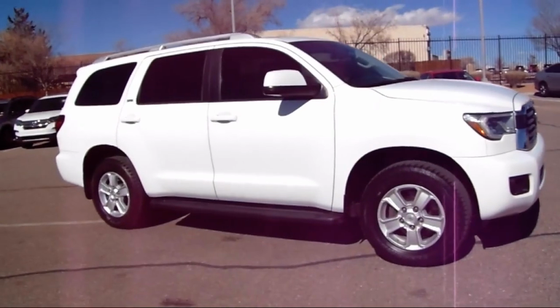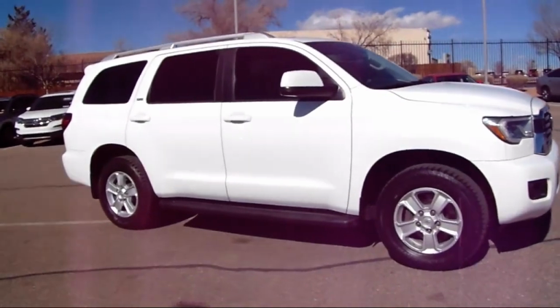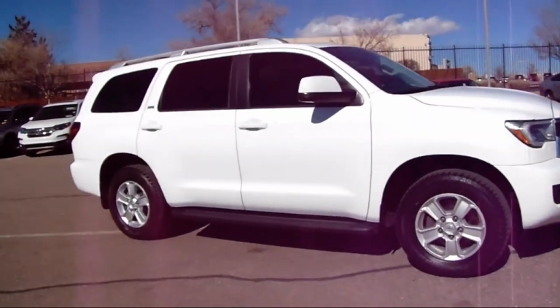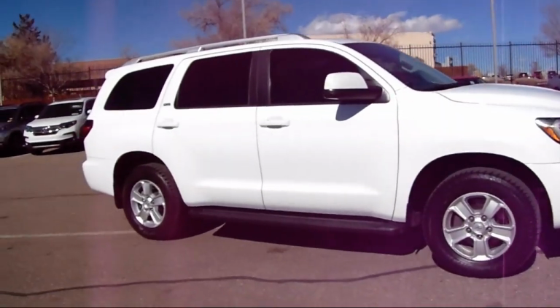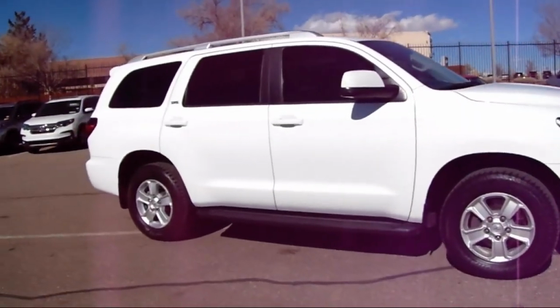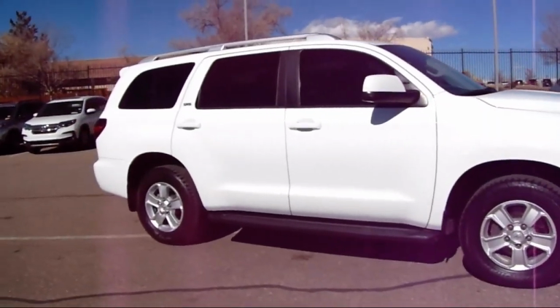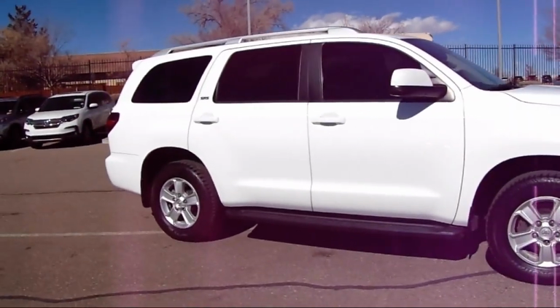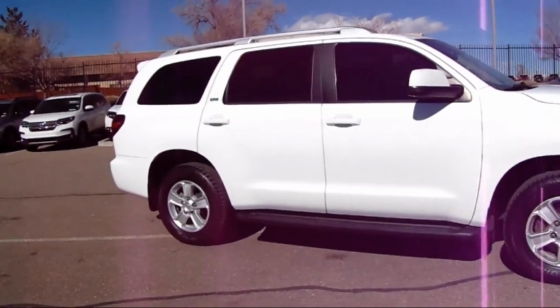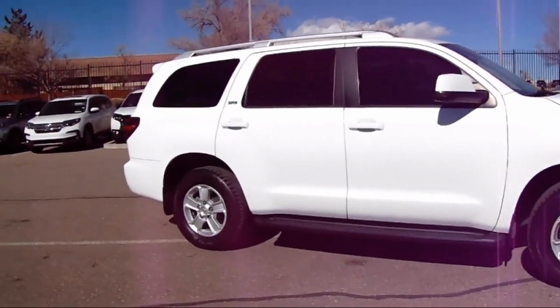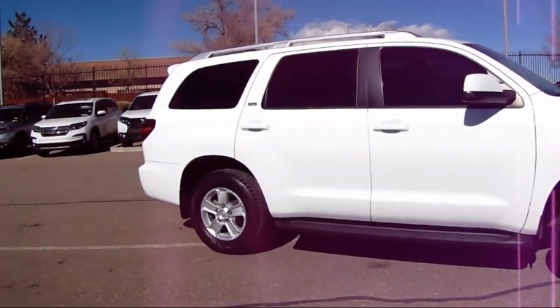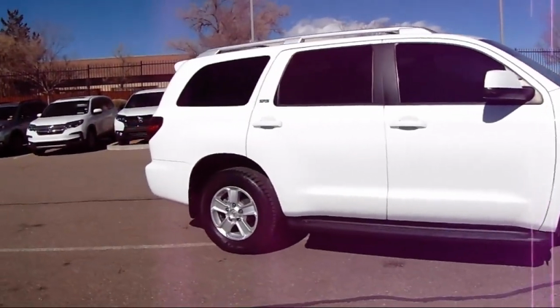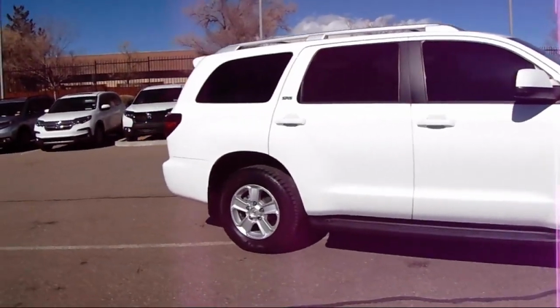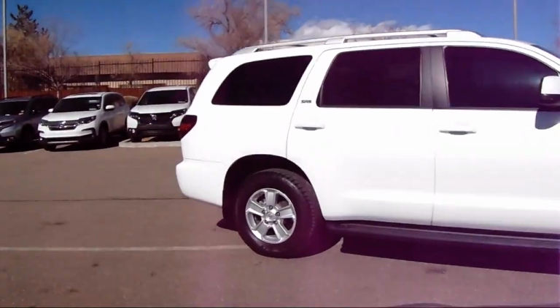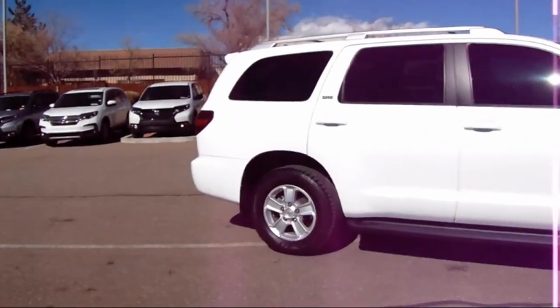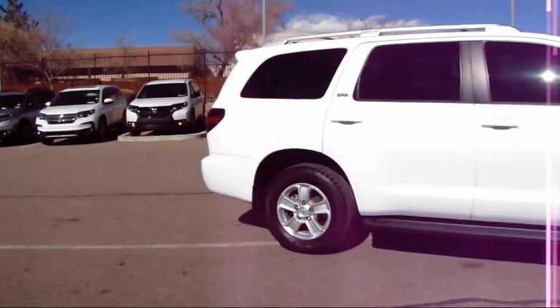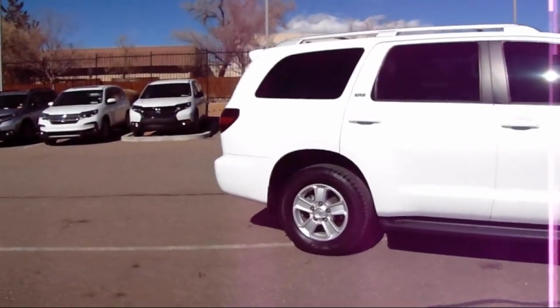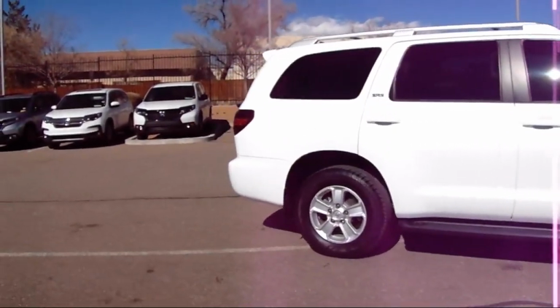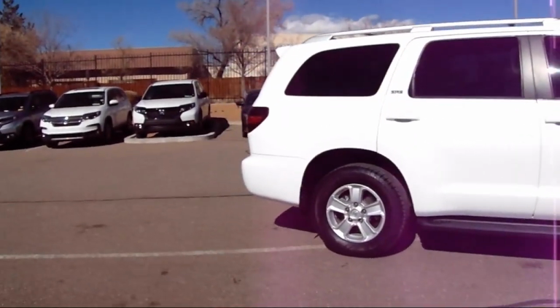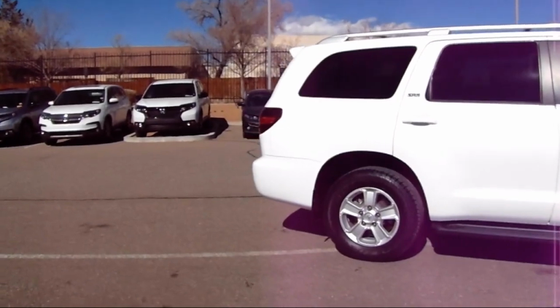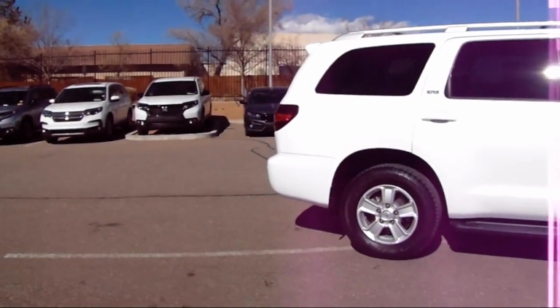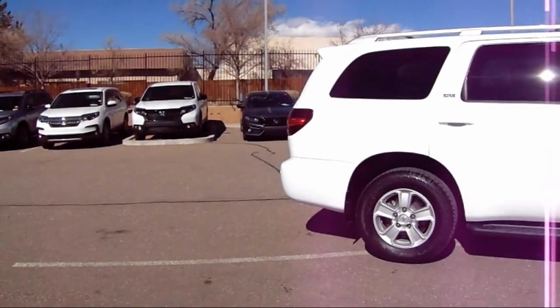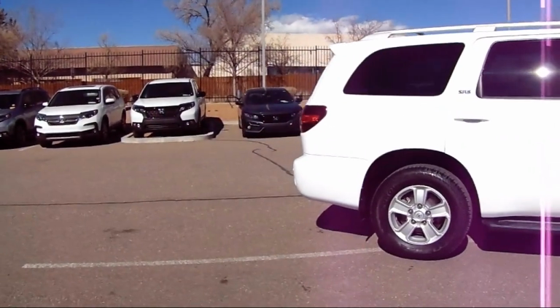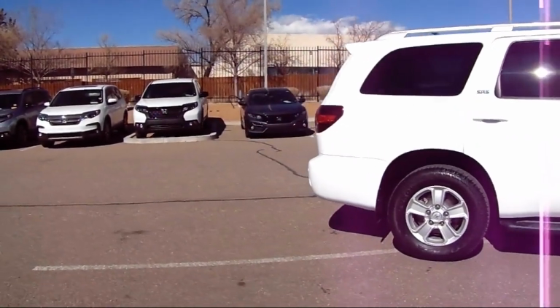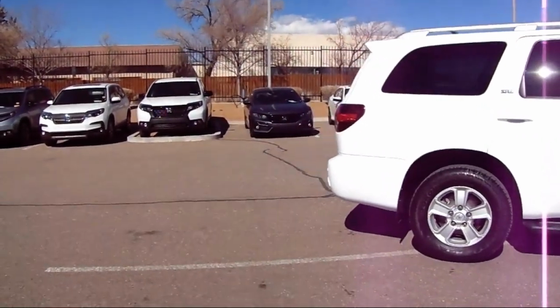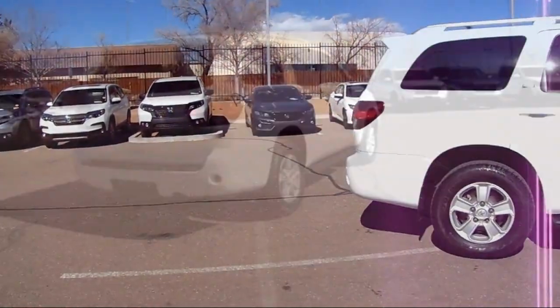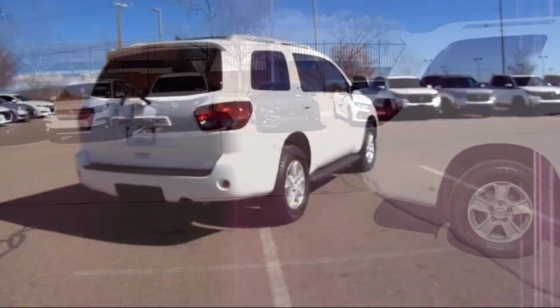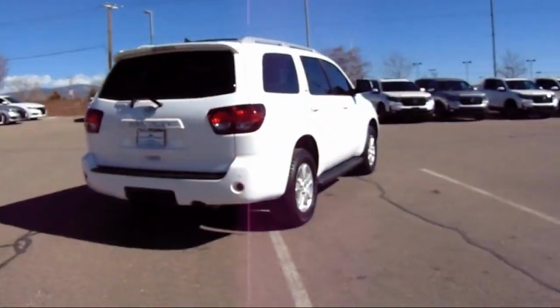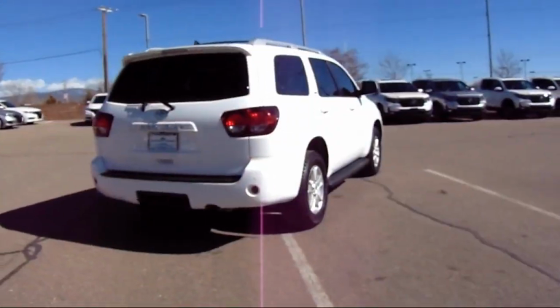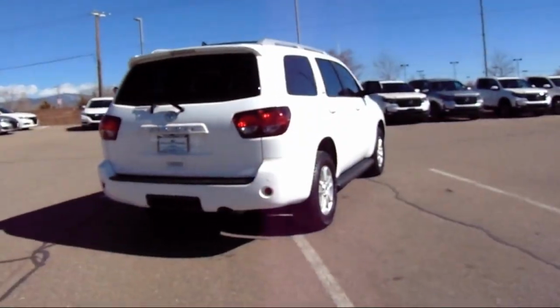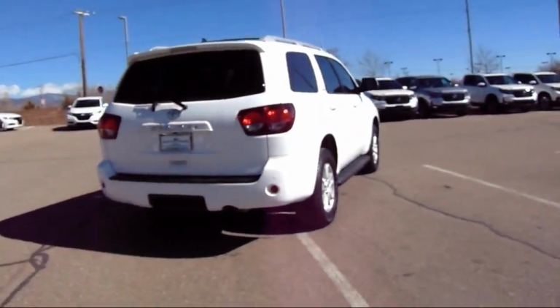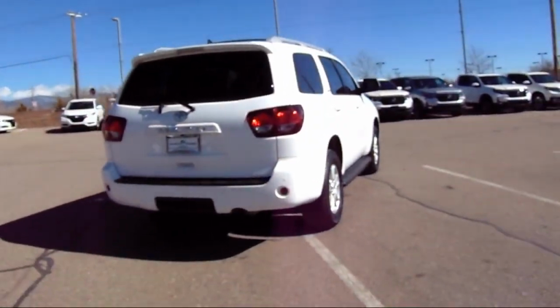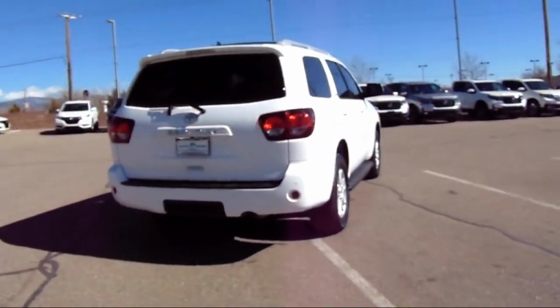Rear Spoiler, Steering Wheel Controls, Electronic Stability Control, Alloy Wheels, and has less than 95,000 miles on the odometer.